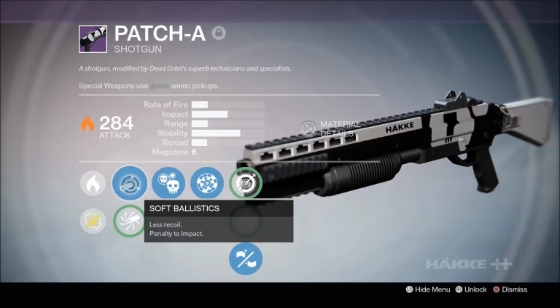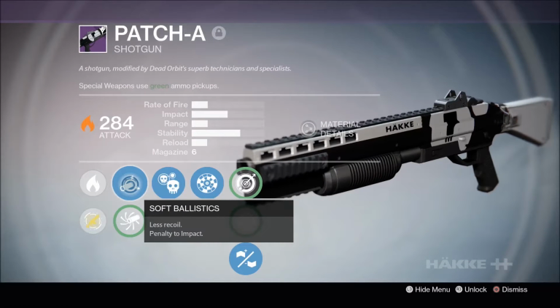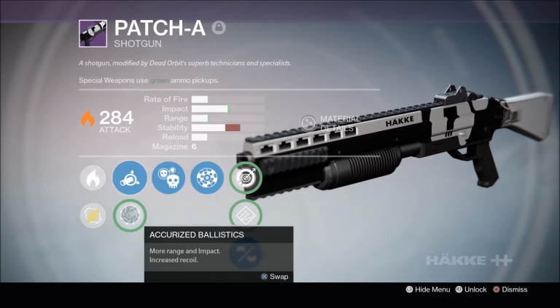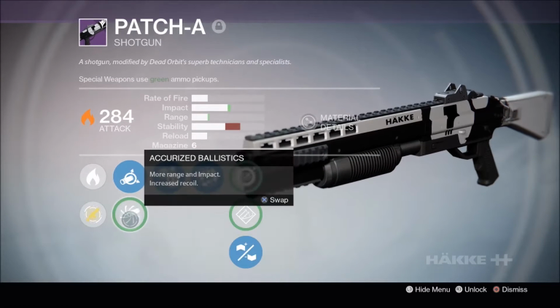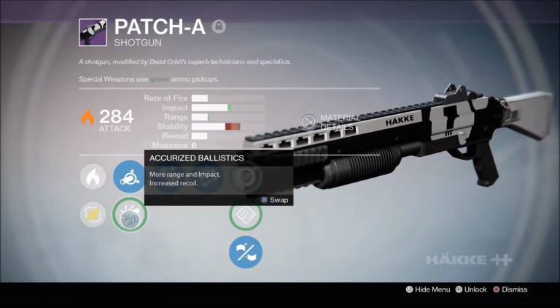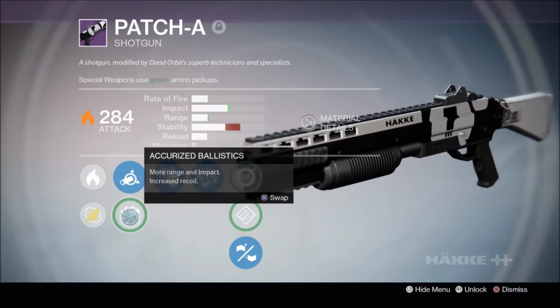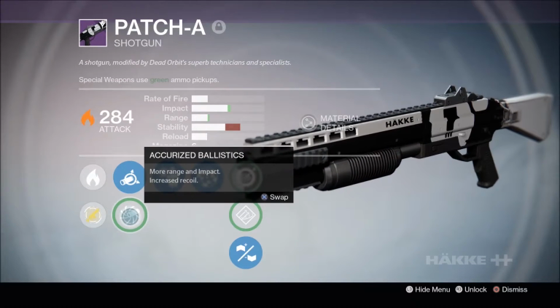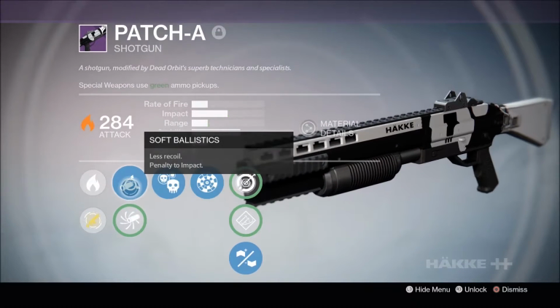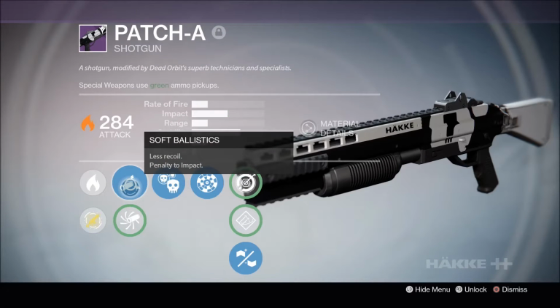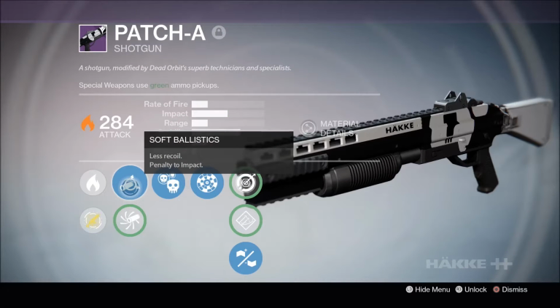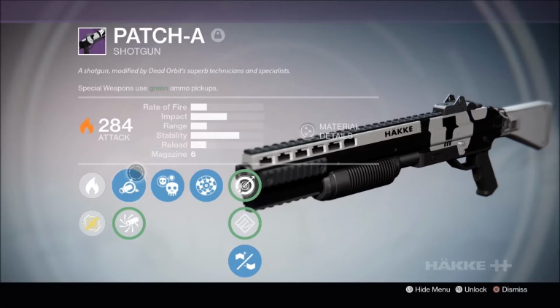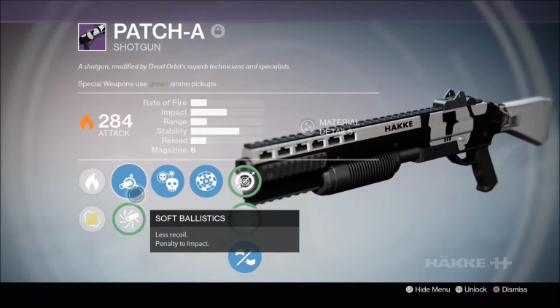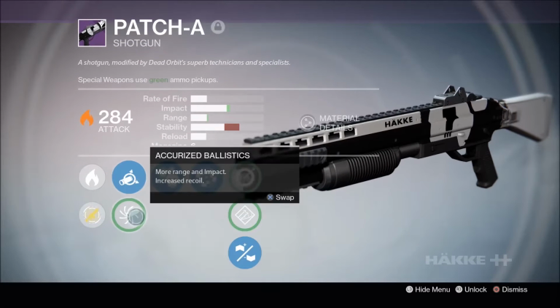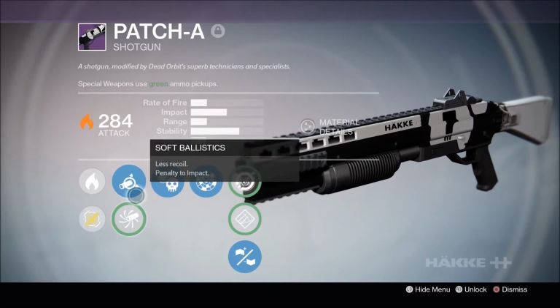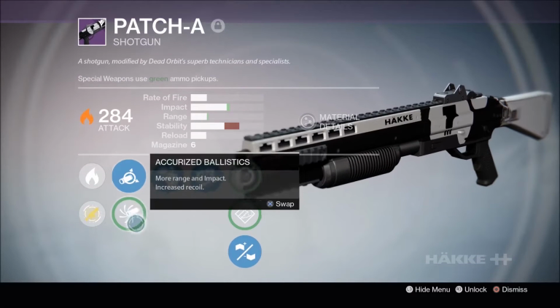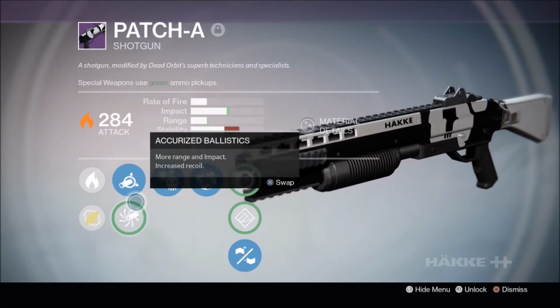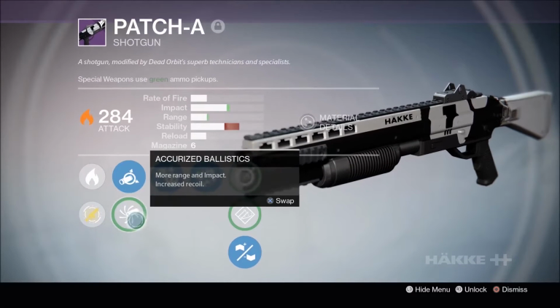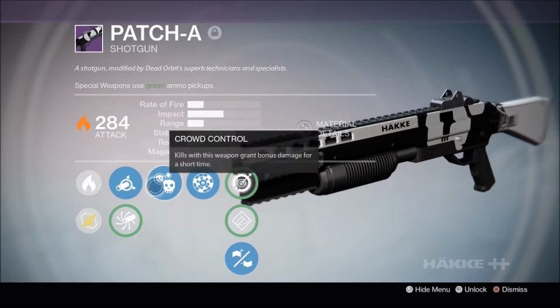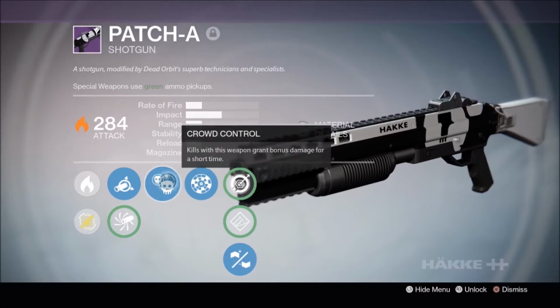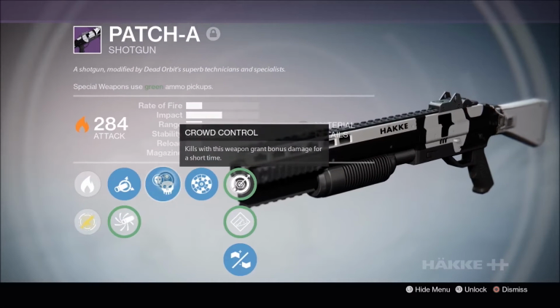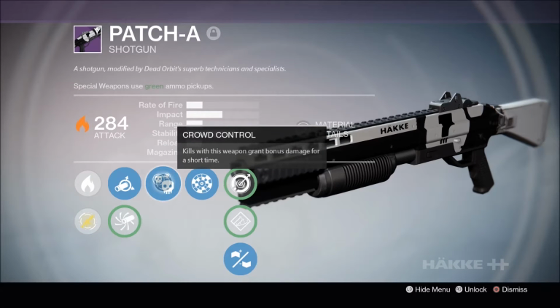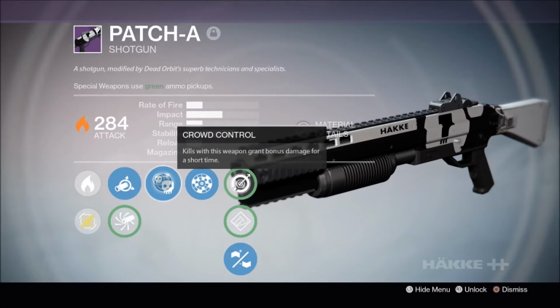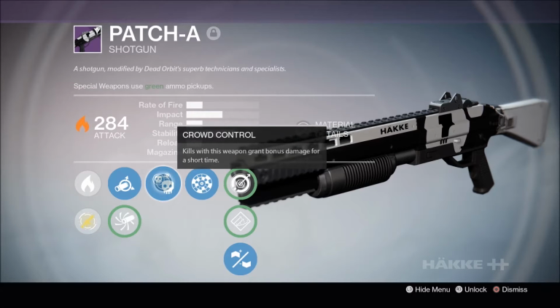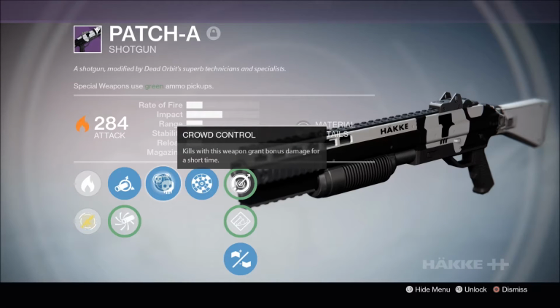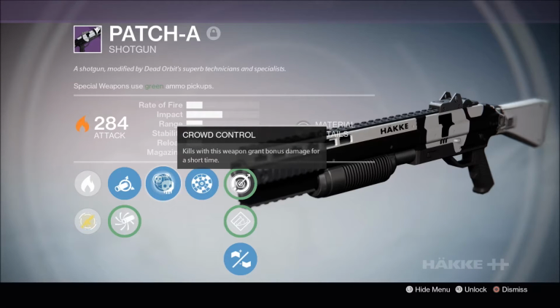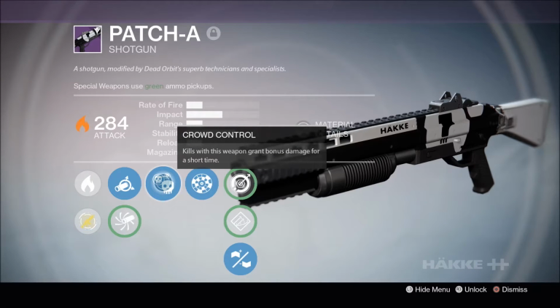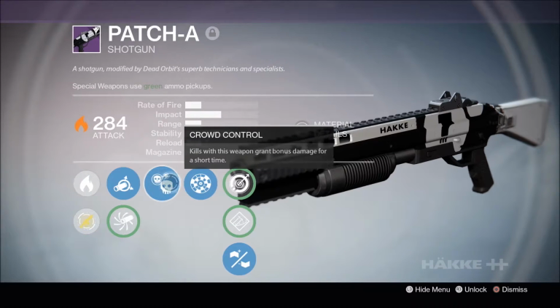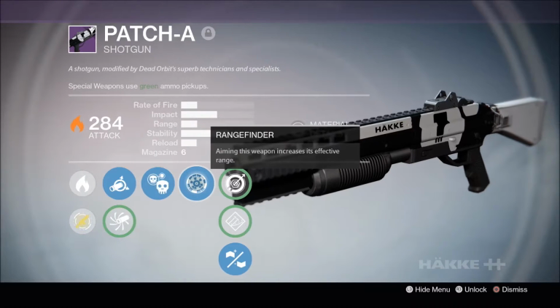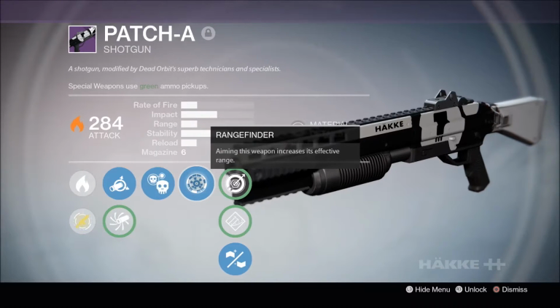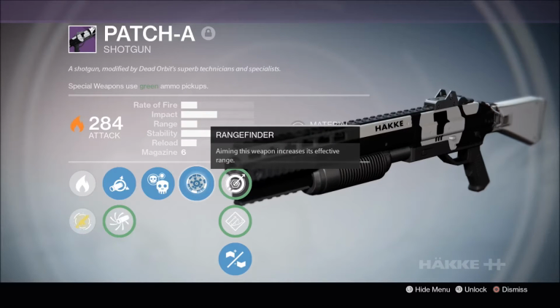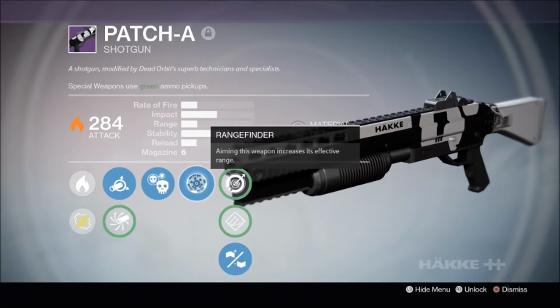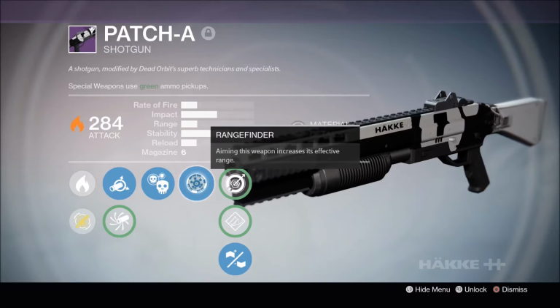Looking at the perks this weapon has, the first column has Soft Ballistics and Accurized Ballistics. Soft Ballistics will give a big boost to stability, at the cost of a little range and impact that comes with Accurized Ballistics. Next up we have Crowd Control, which is a personal favorite and is a great perk for shotguns.